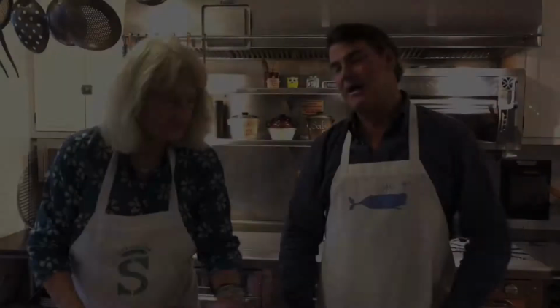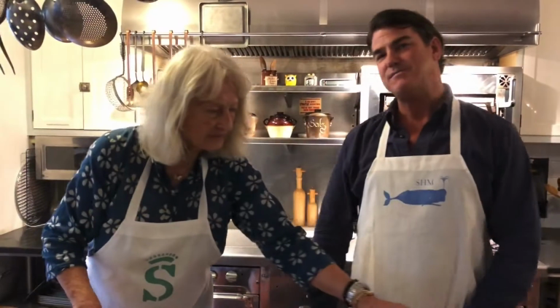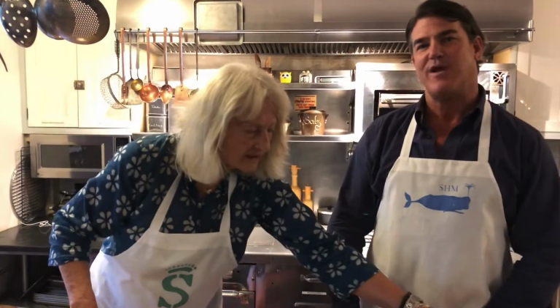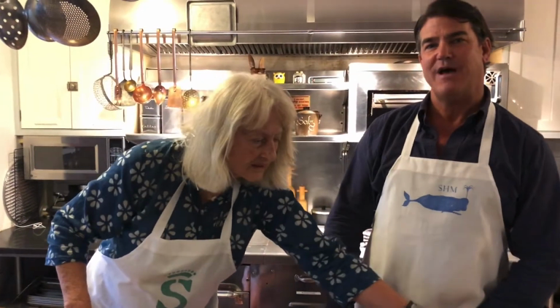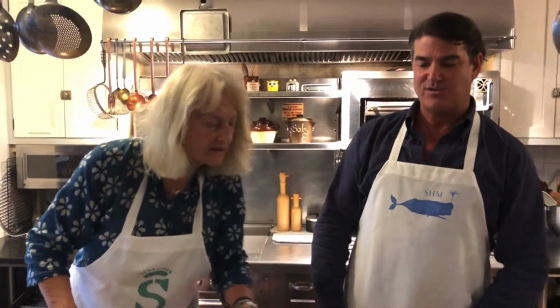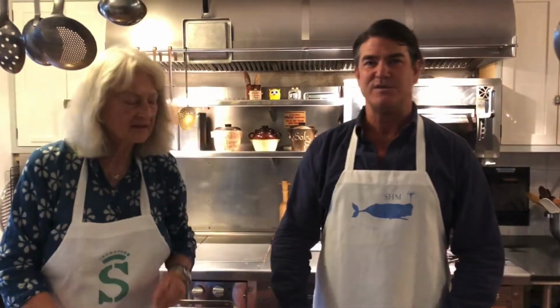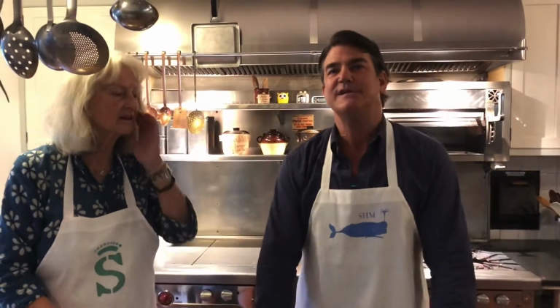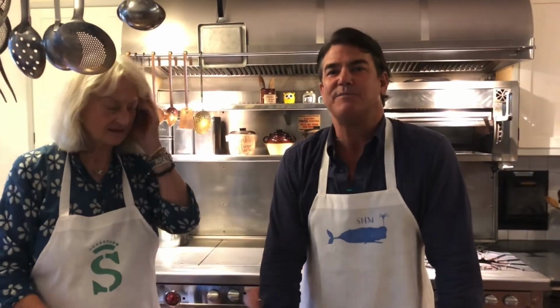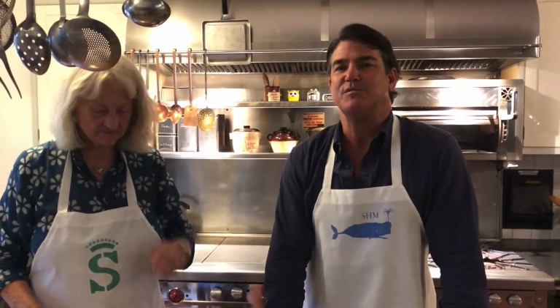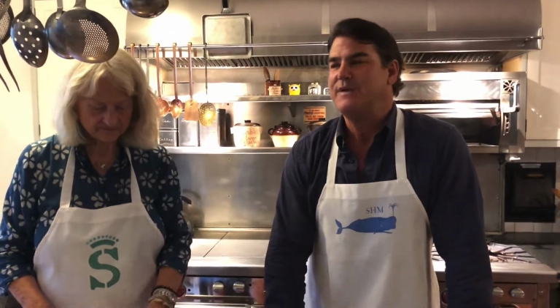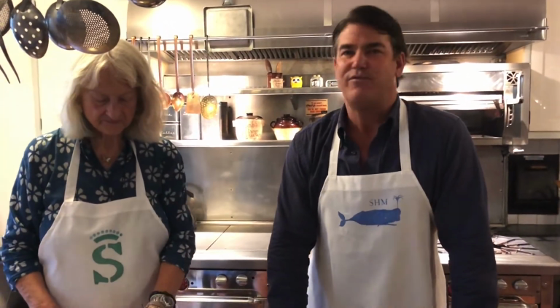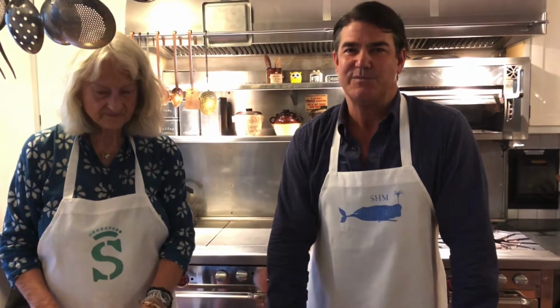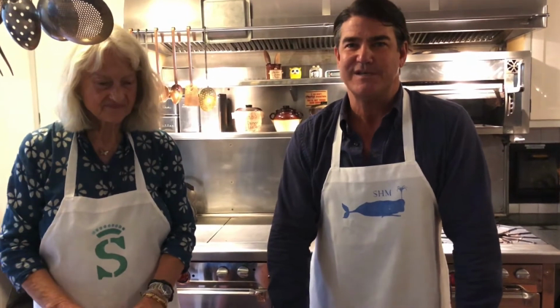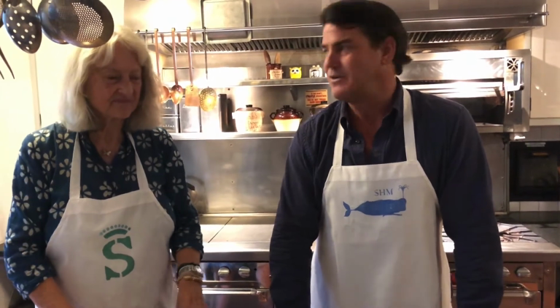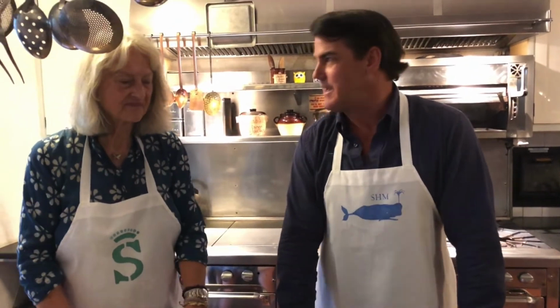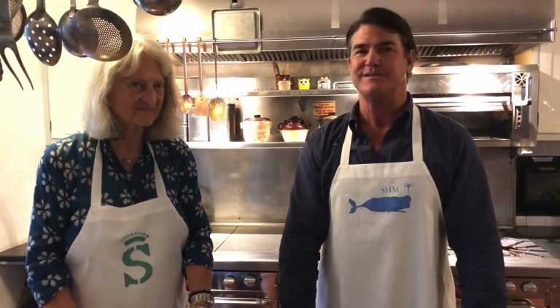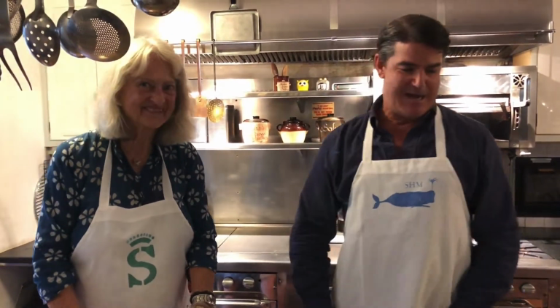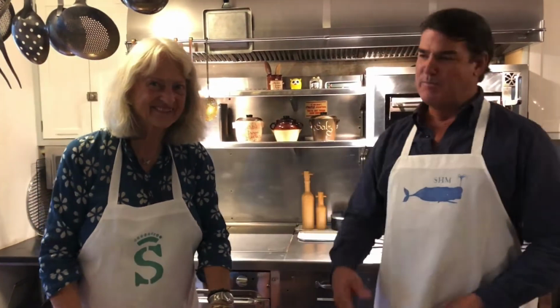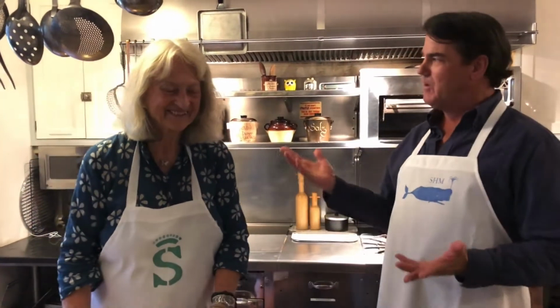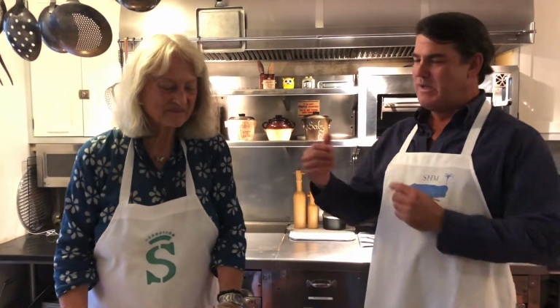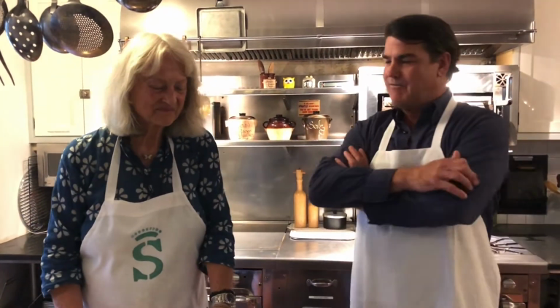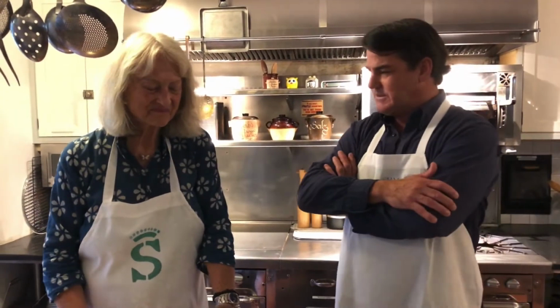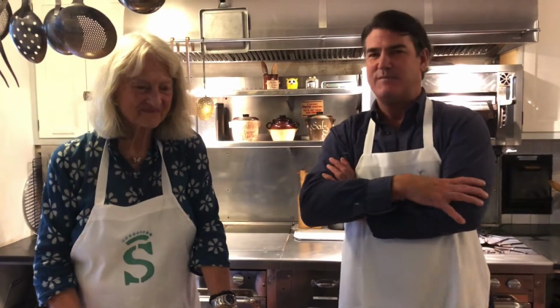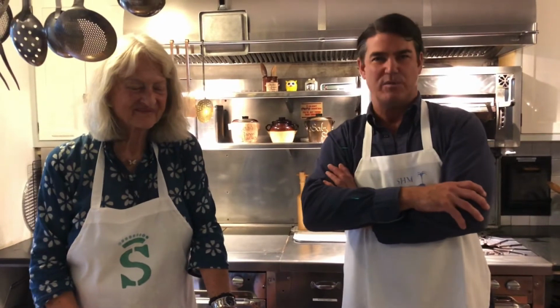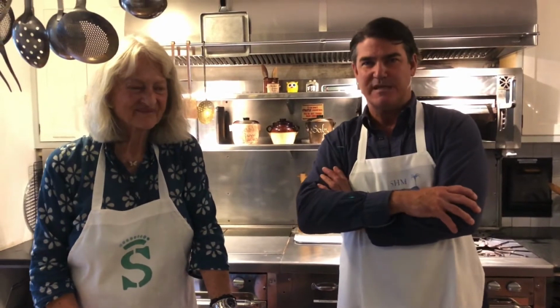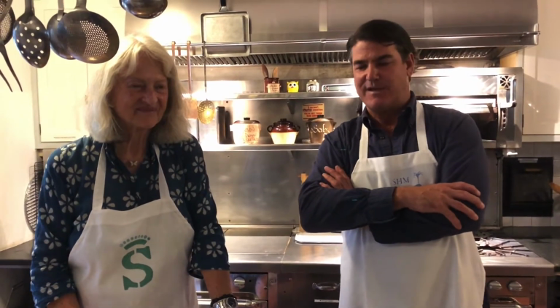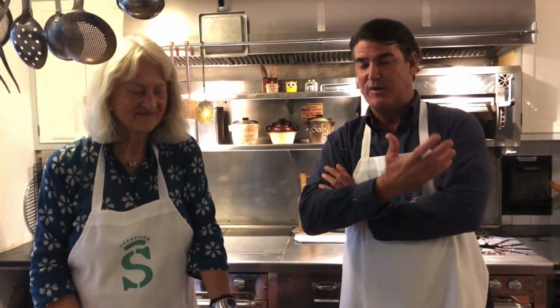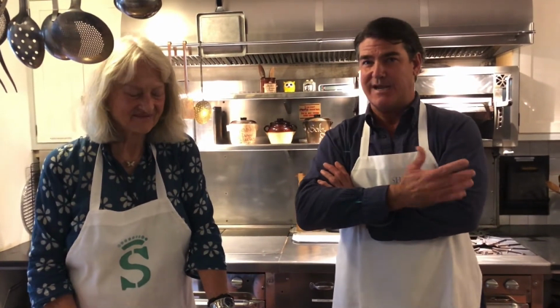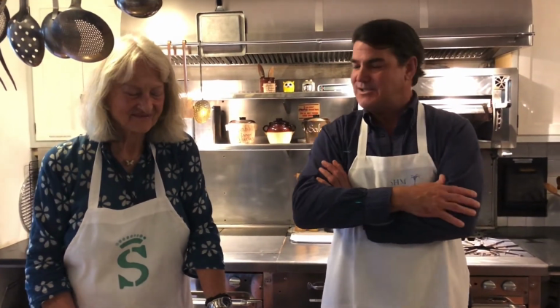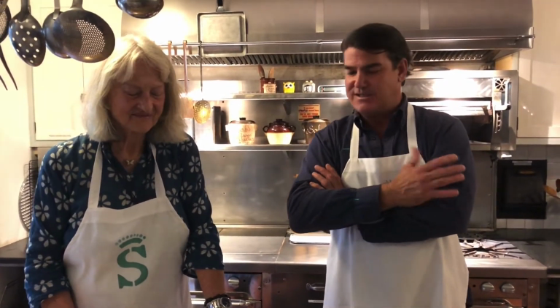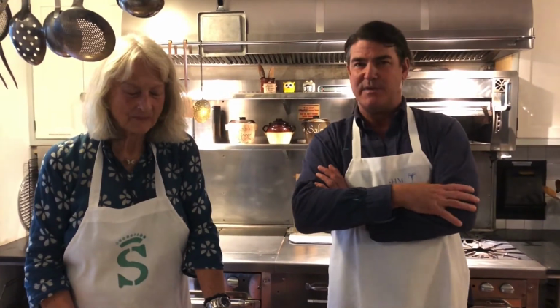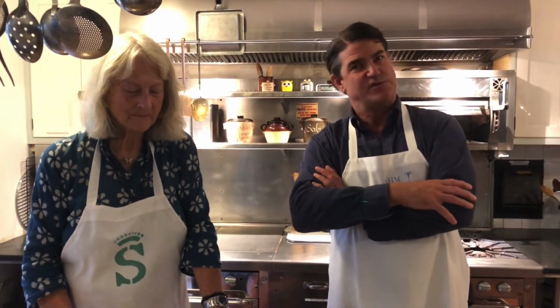Hi, my name is Dave Granville. I'm a trustee with the Southampton History Museum. Very fortunate to be here today cooking with the Countess at the beautiful home of Willy Somme. It's the Port of Missing Men in Southampton, and she's going to teach me how to make ratatouille.